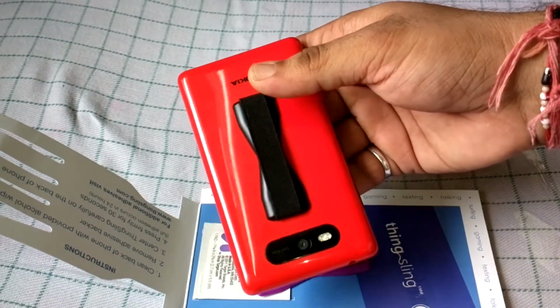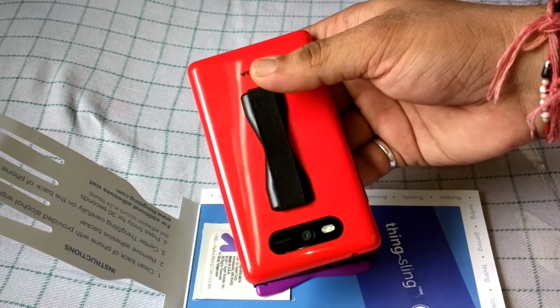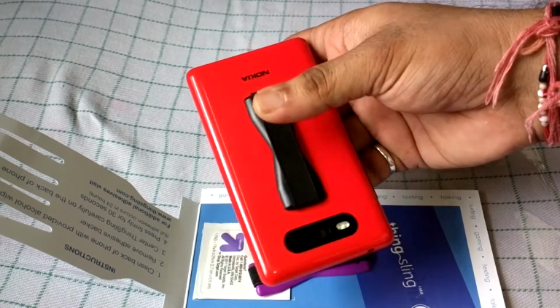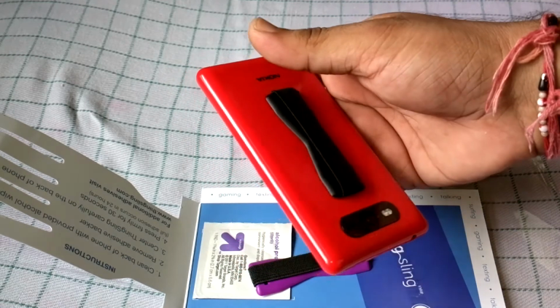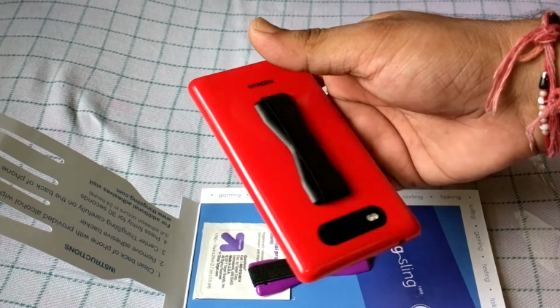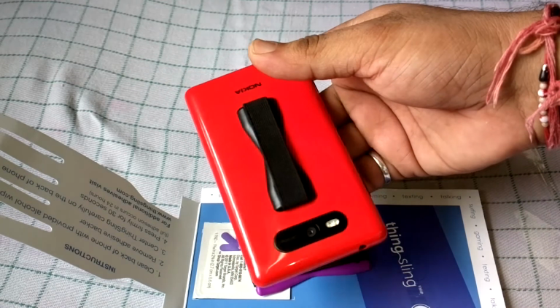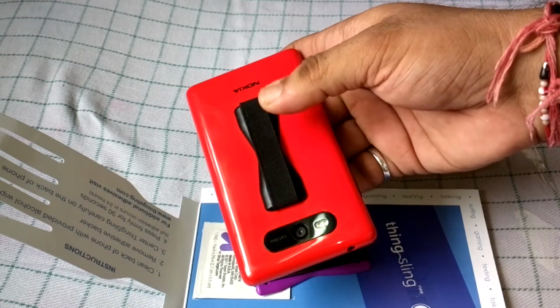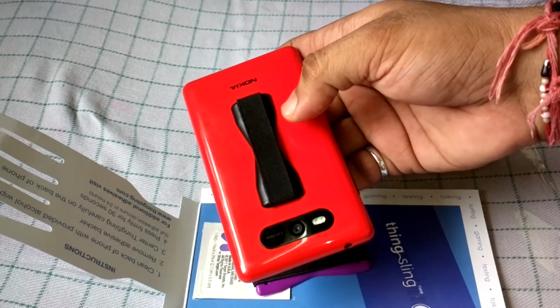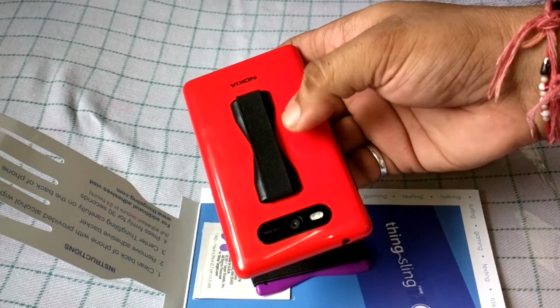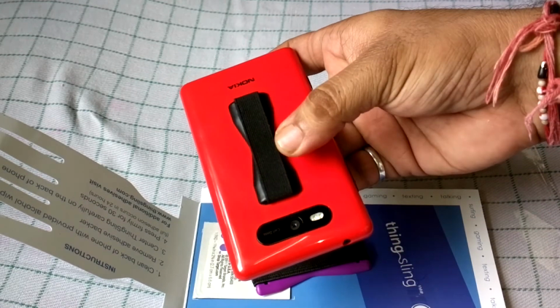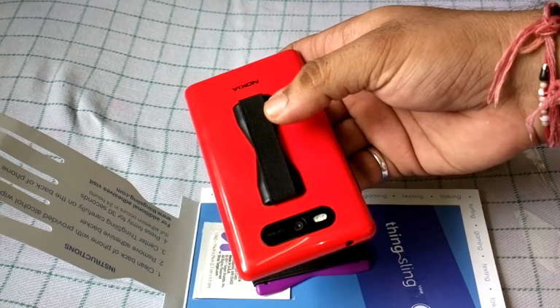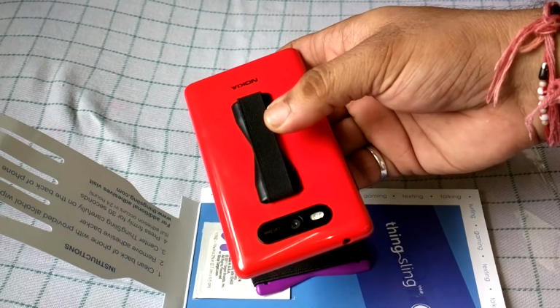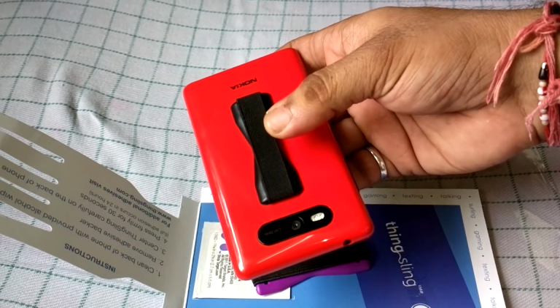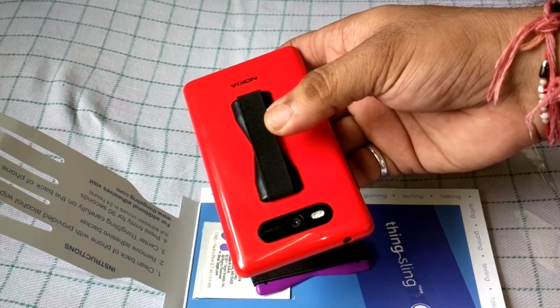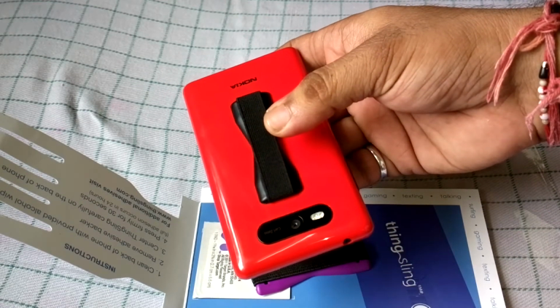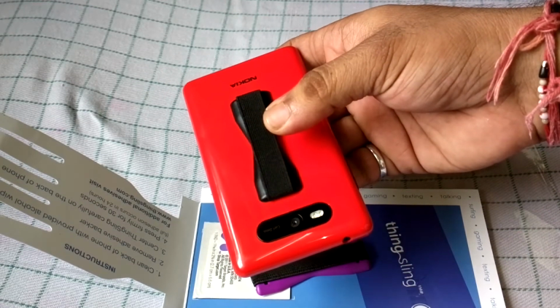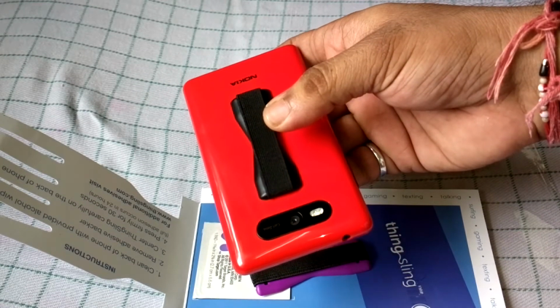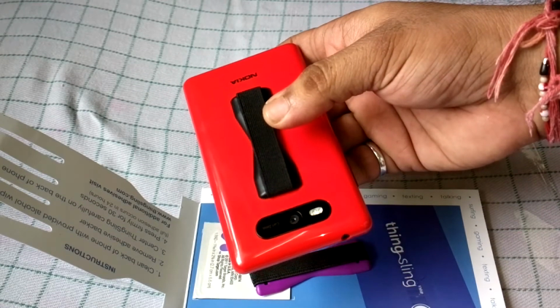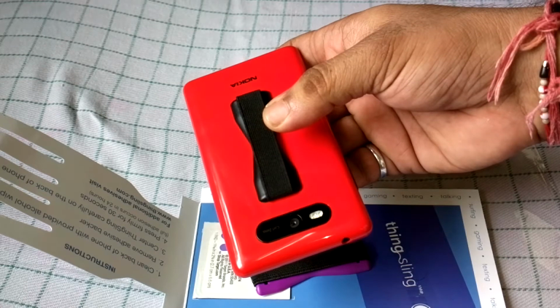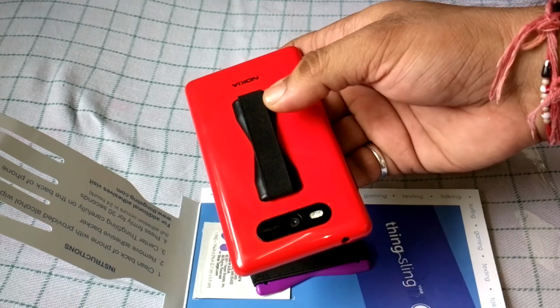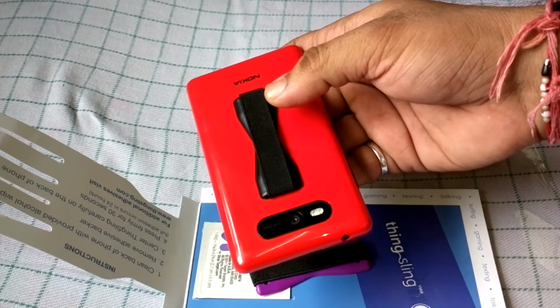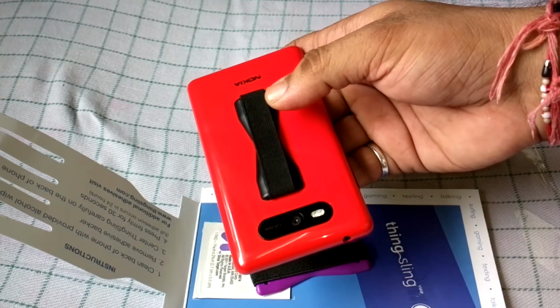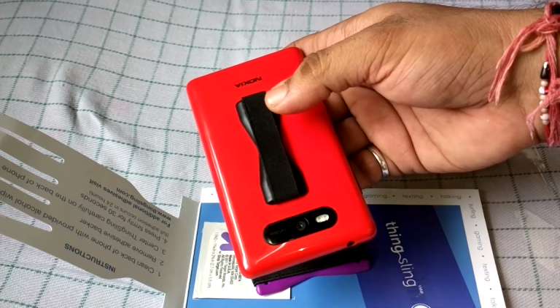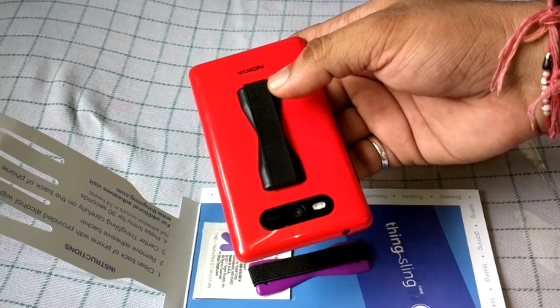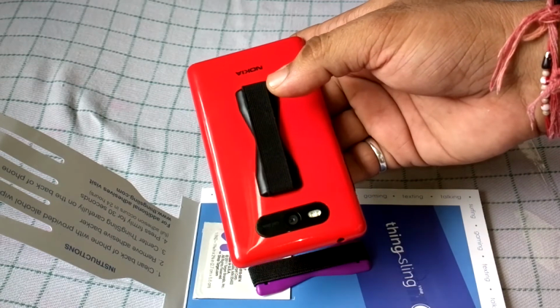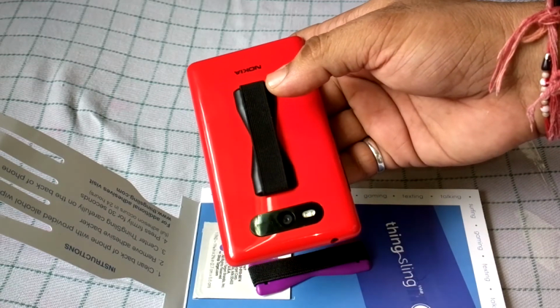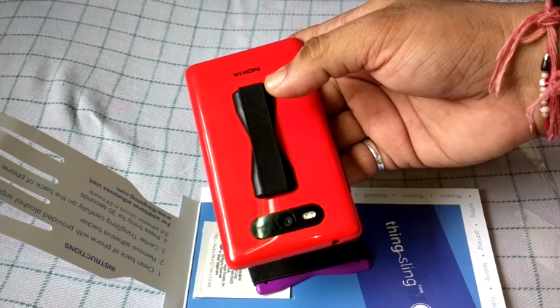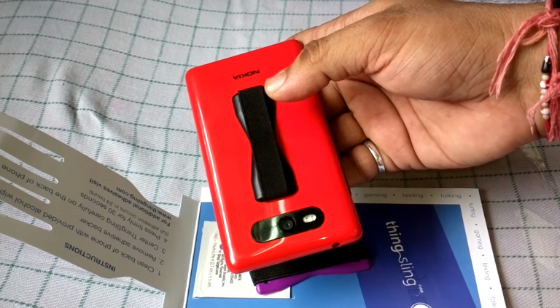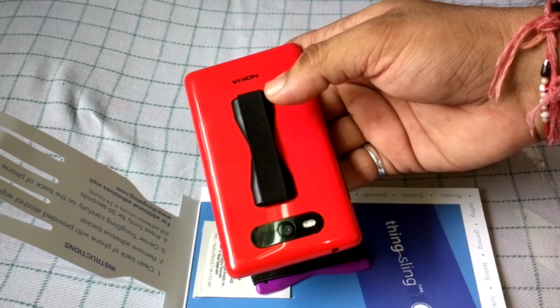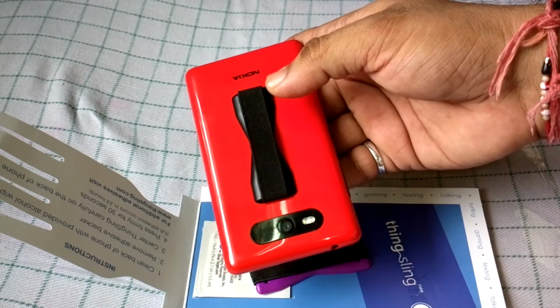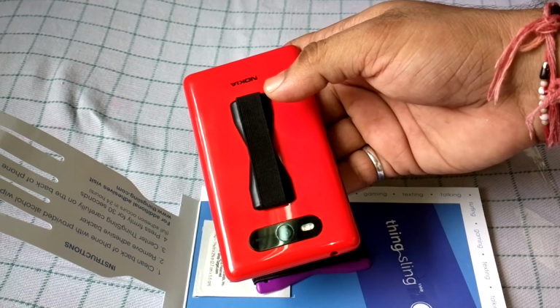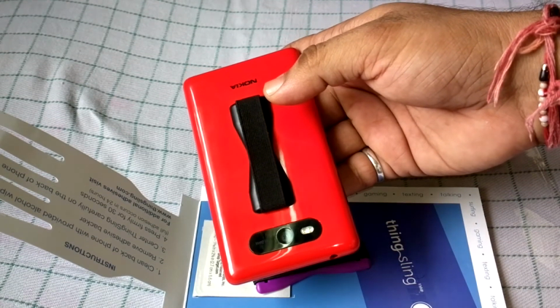That's all about the Thin Sling. Let me know how you find the video, and if you have any questions about the Thin Sling — how it works, if there are any problems, or how to put it on — just let me know and we'll create another video. Thanks for watching.